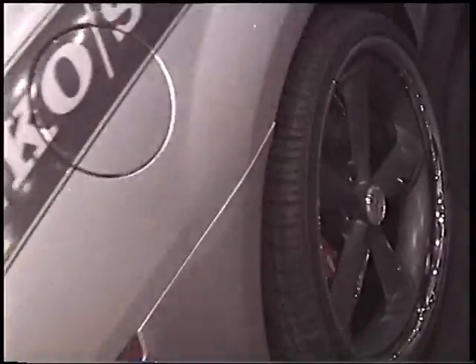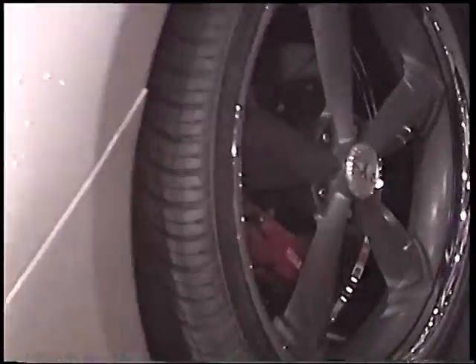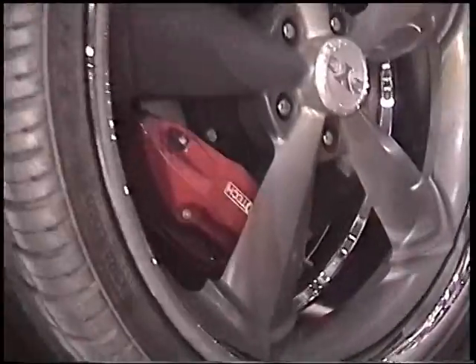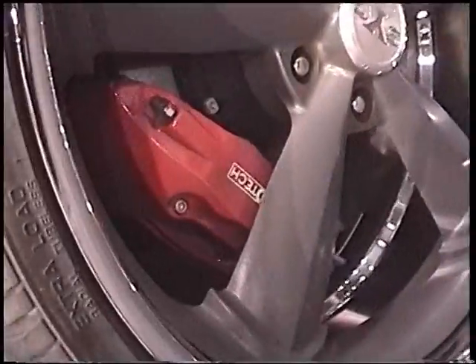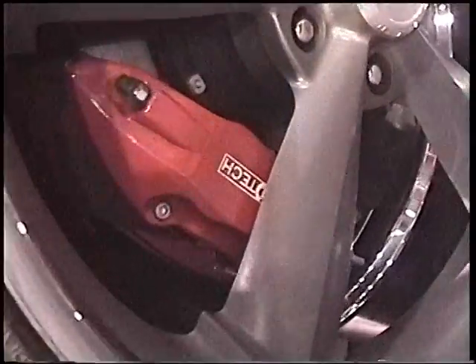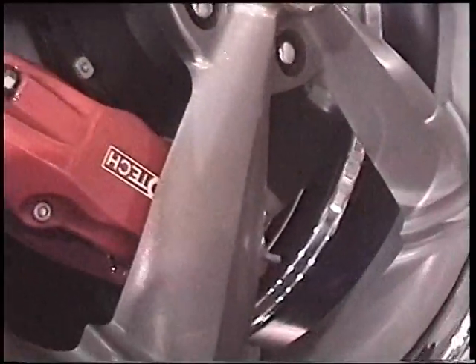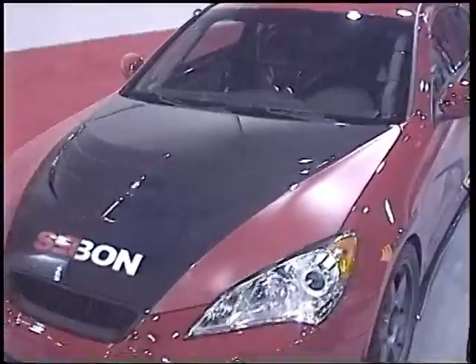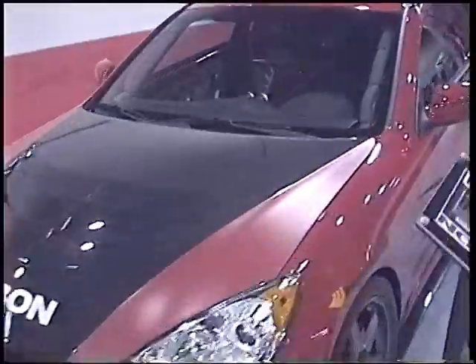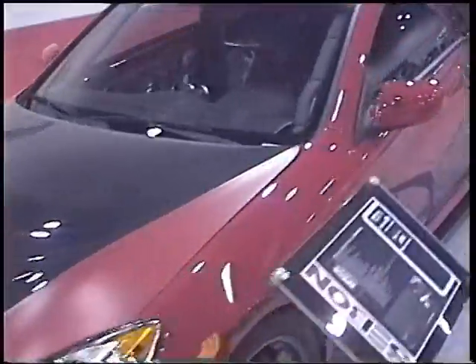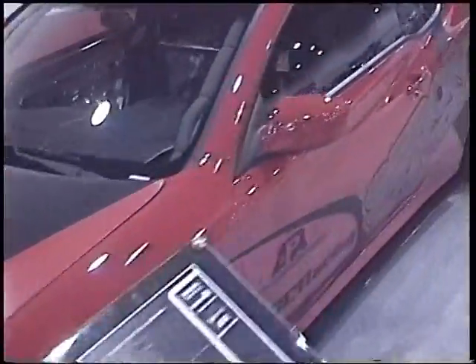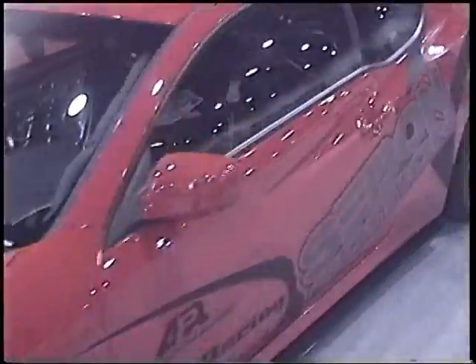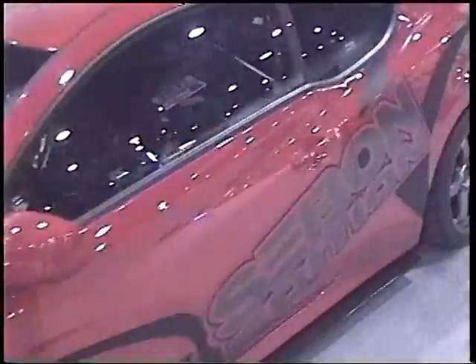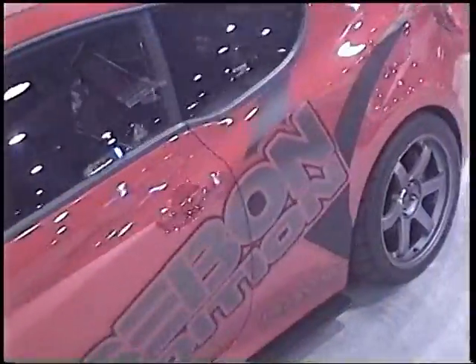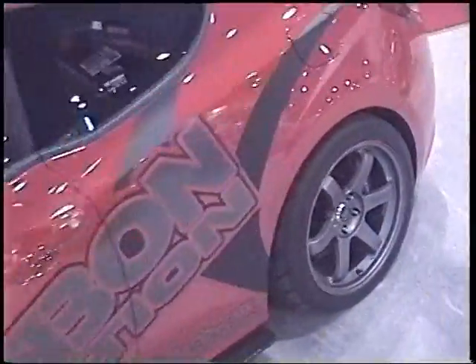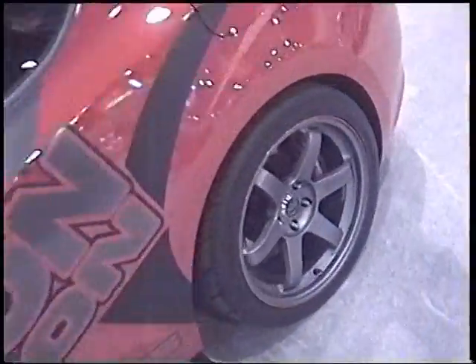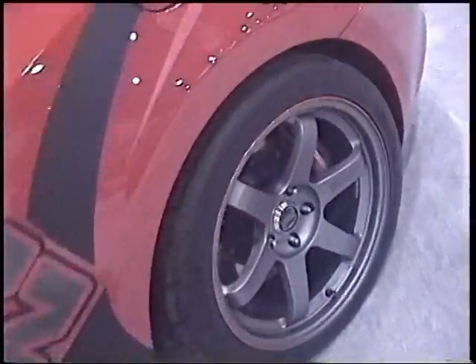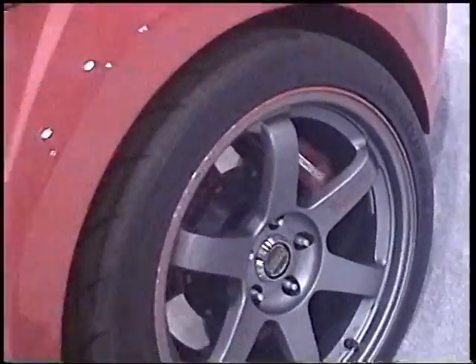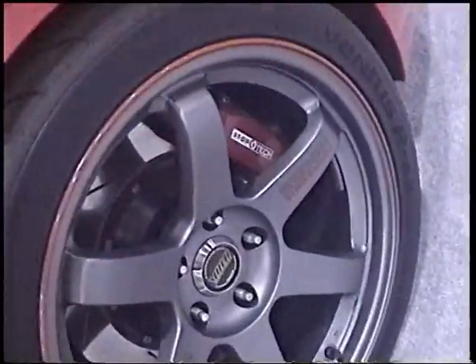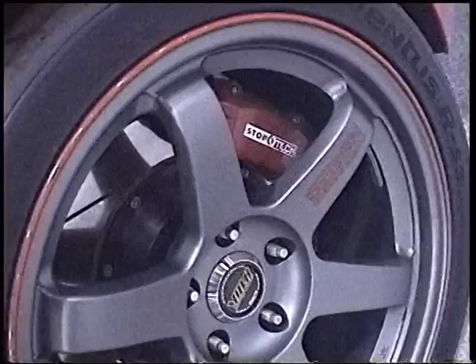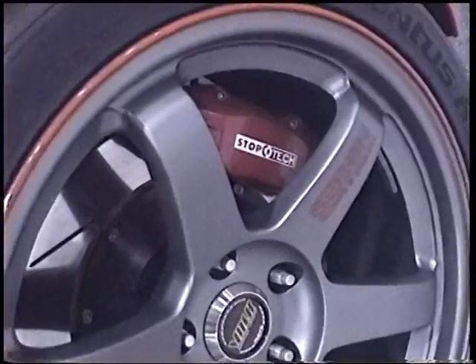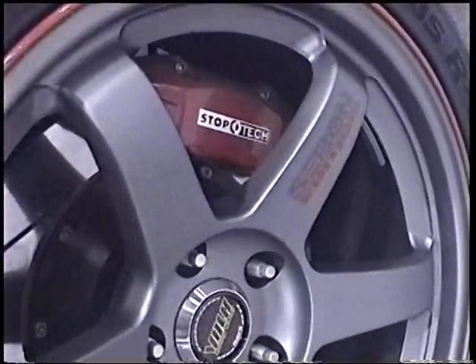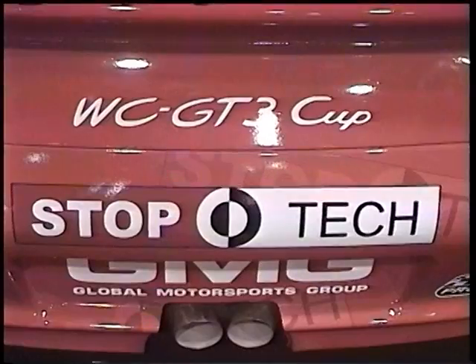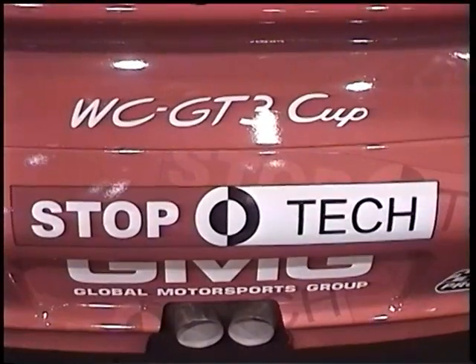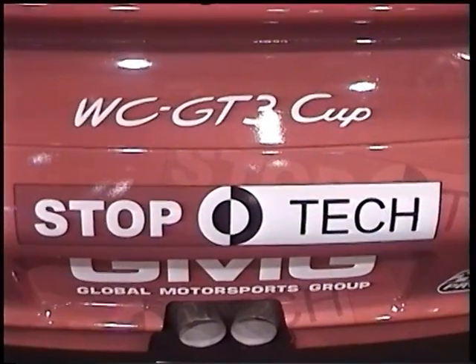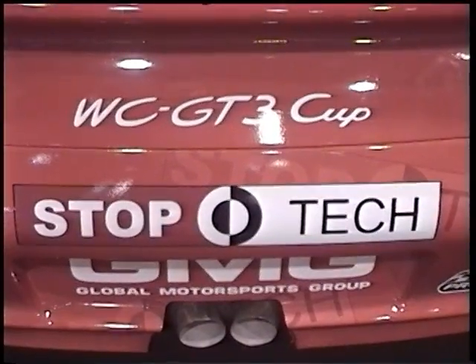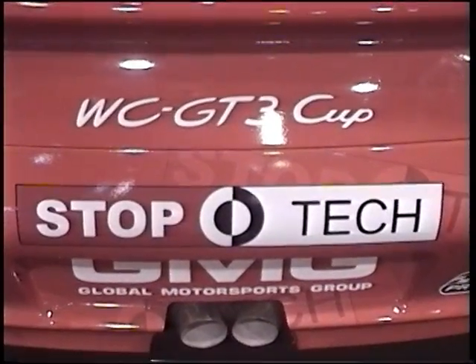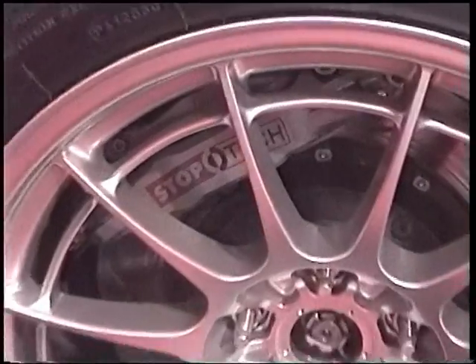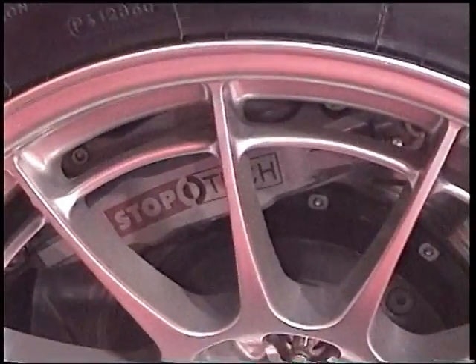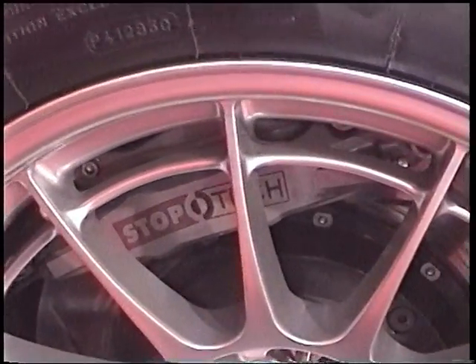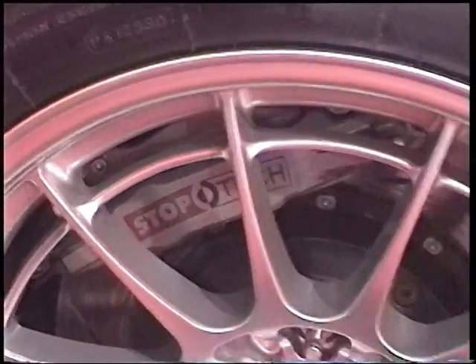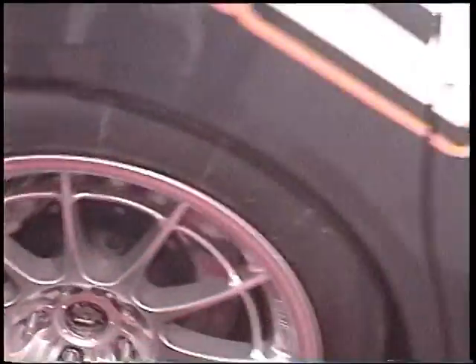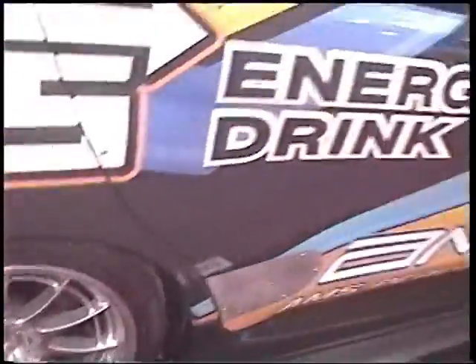The trade show floors were littered with cars featuring StopTech brakes. These ranged from our original big brake kits all the way up to our Trophy track-only kits.